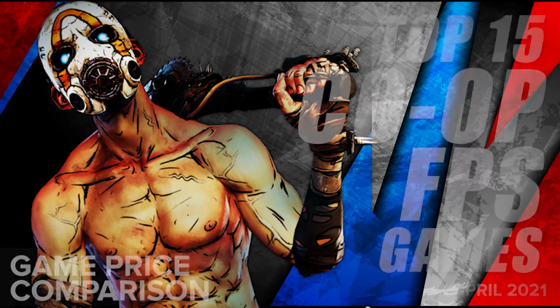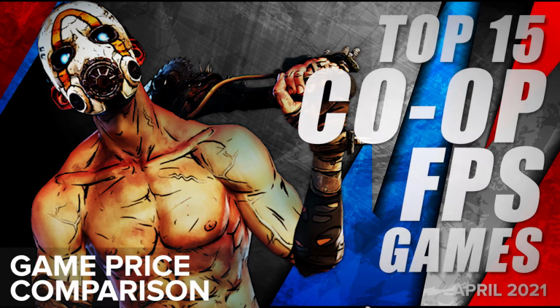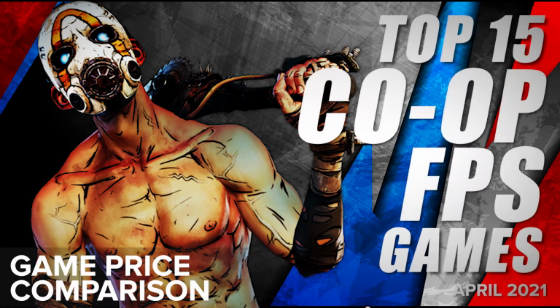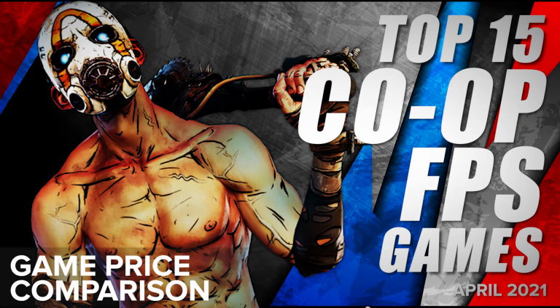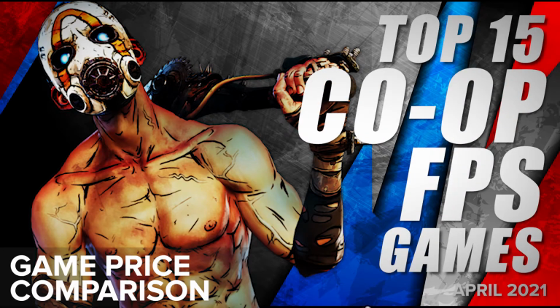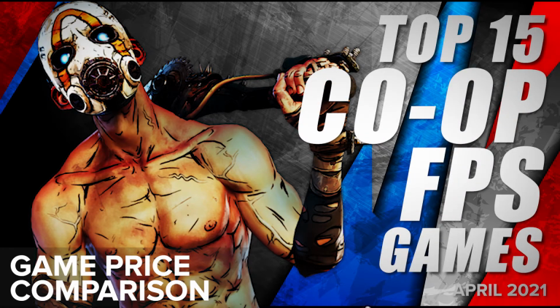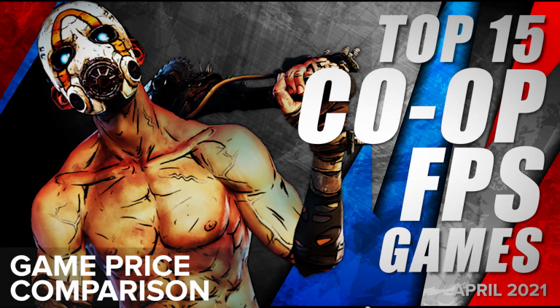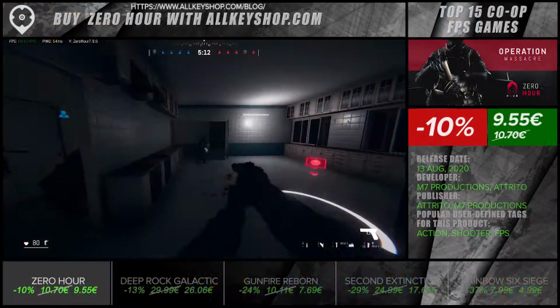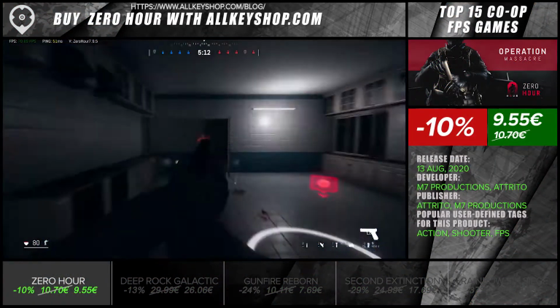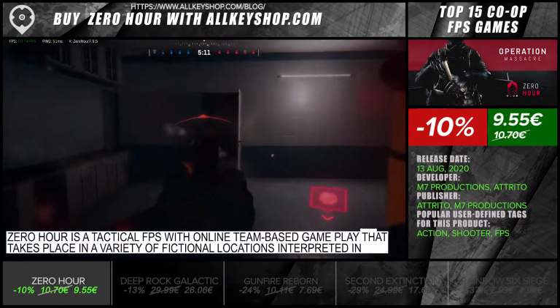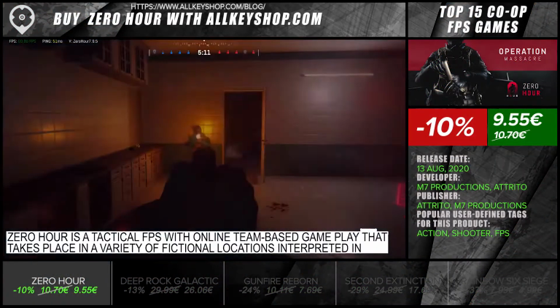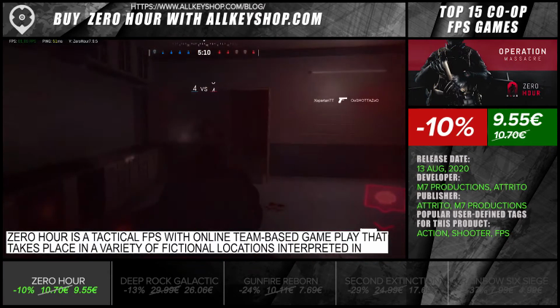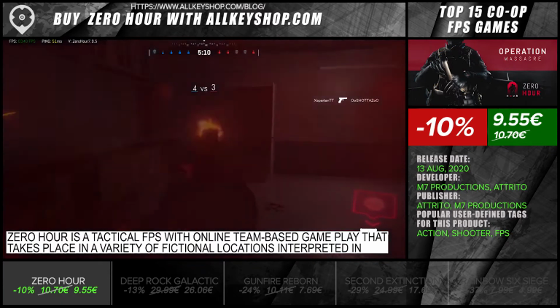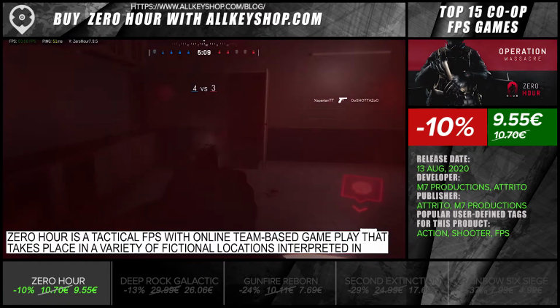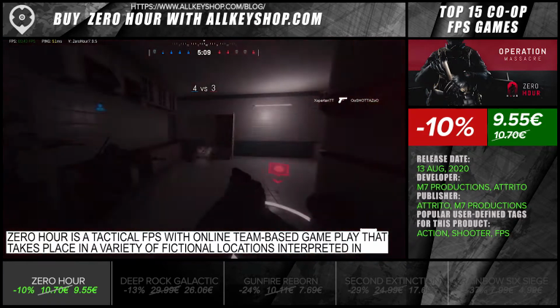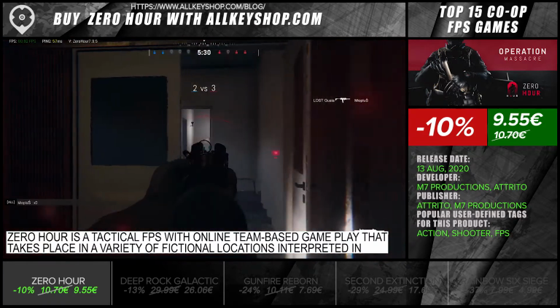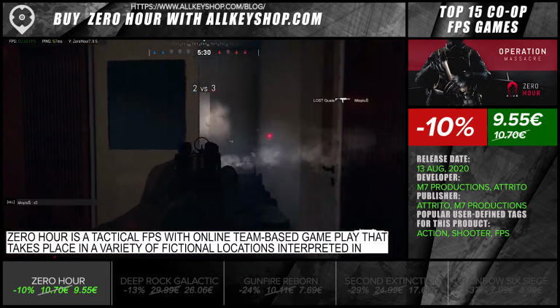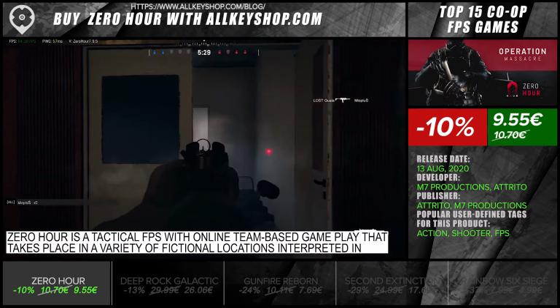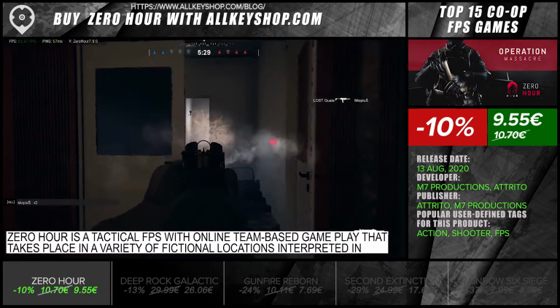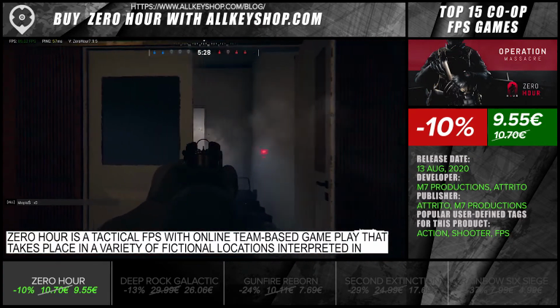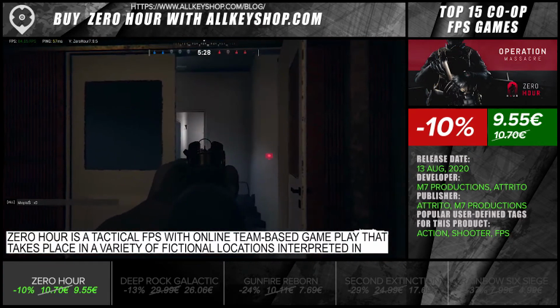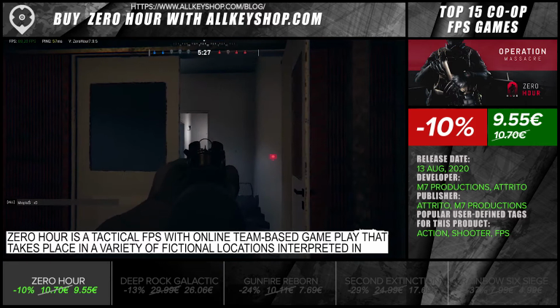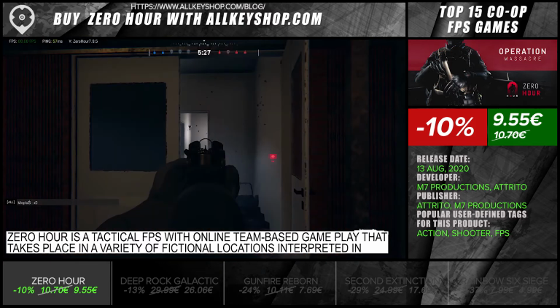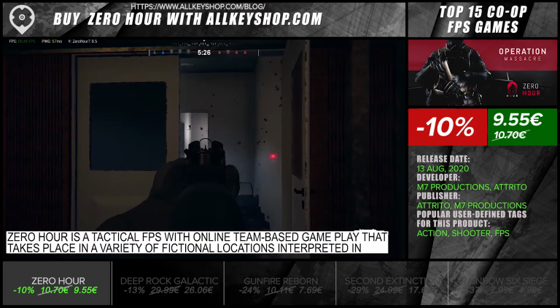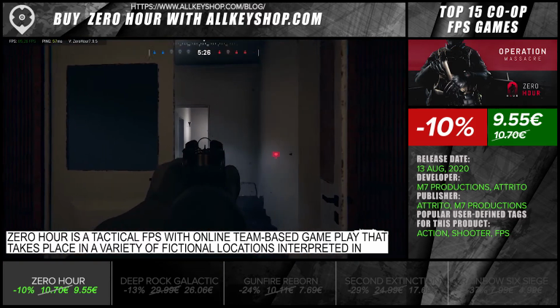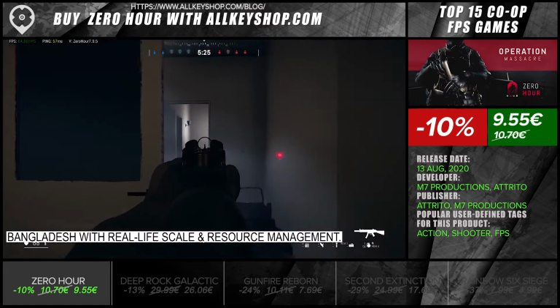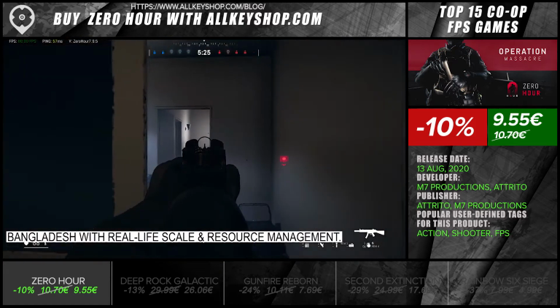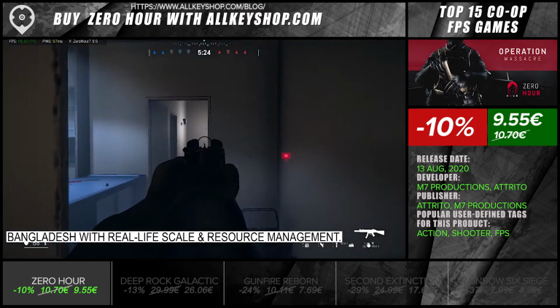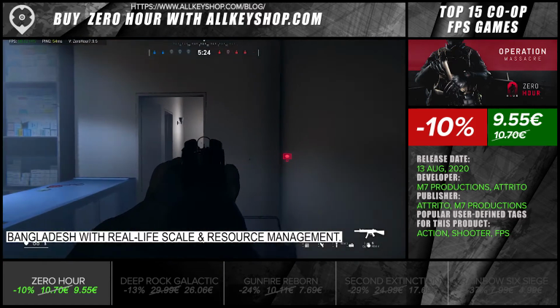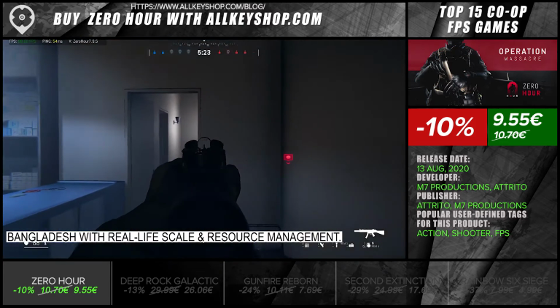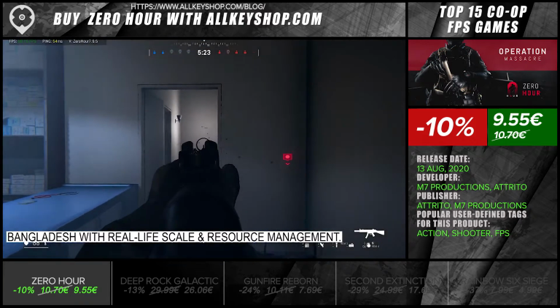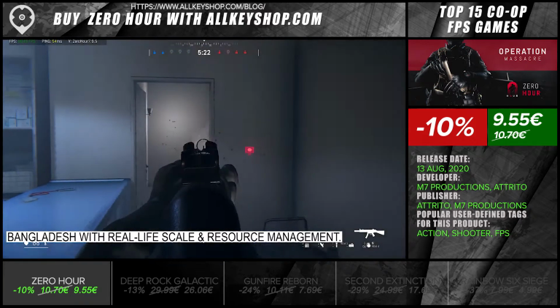Top 15 Co-op FPS Games 2021. Zero Hour is a tactical FPS with online team-based gameplay that takes place in a variety of fictional locations interpreted in Bangladesh with real-life scale and resource management.